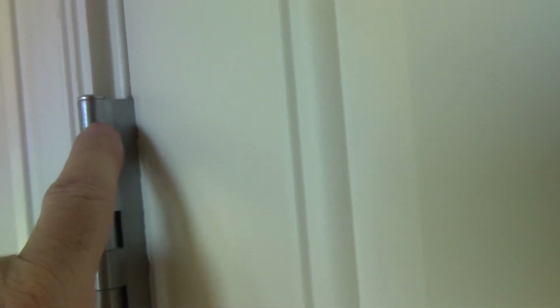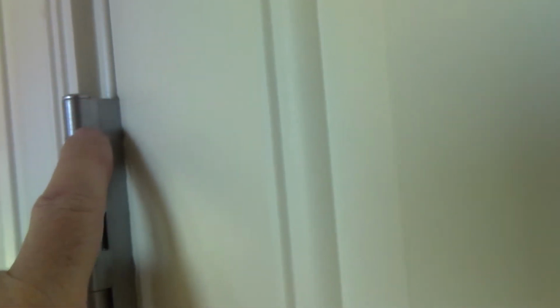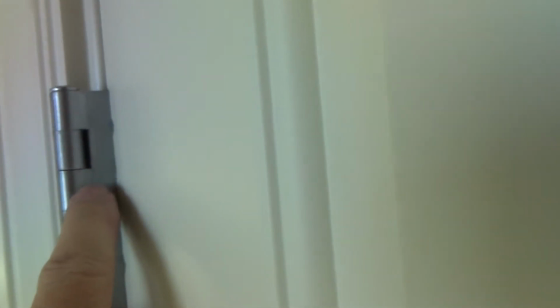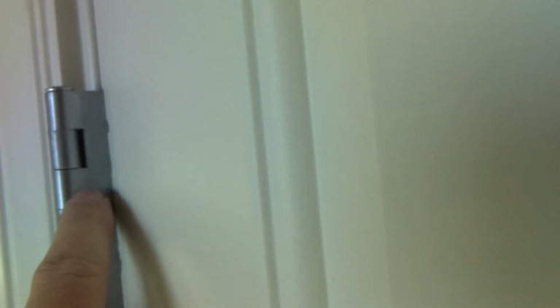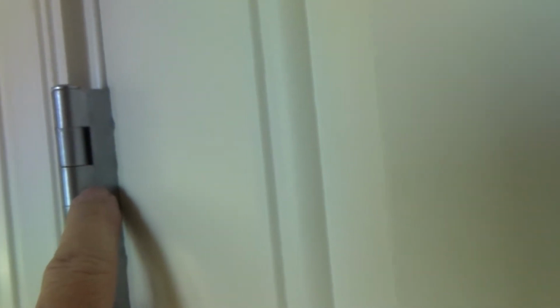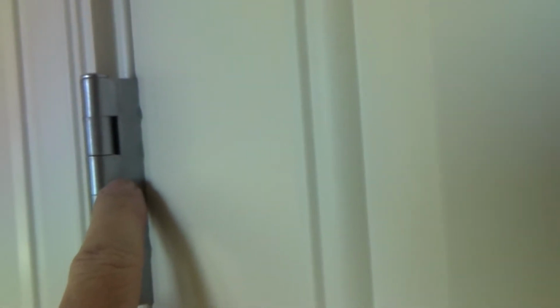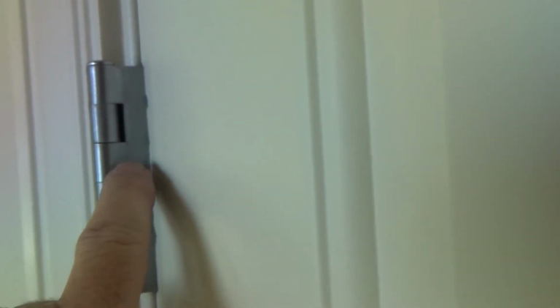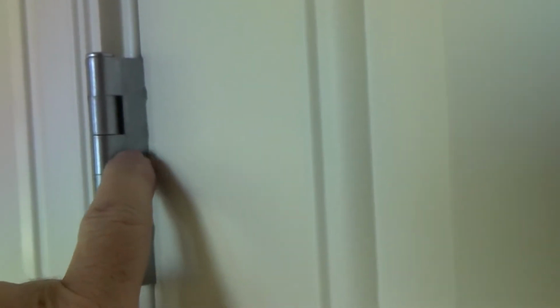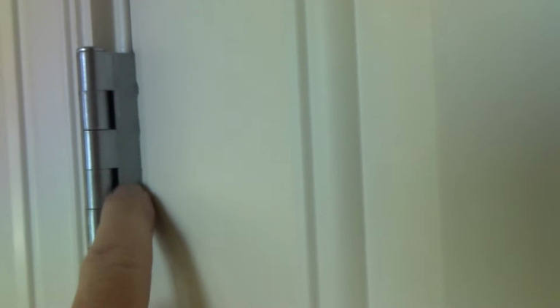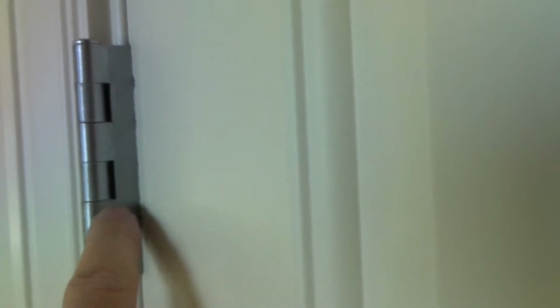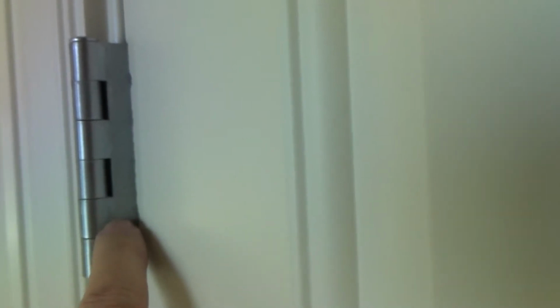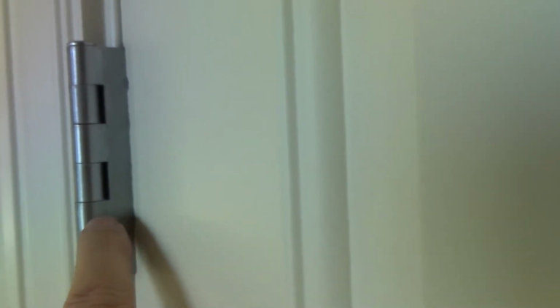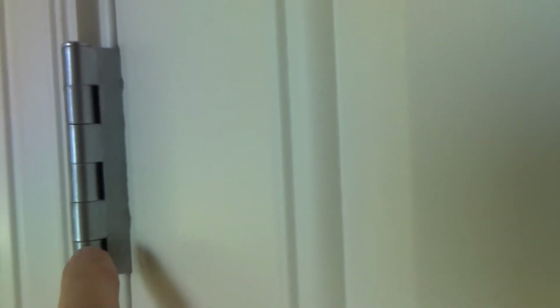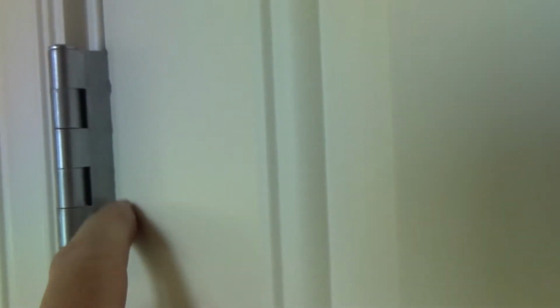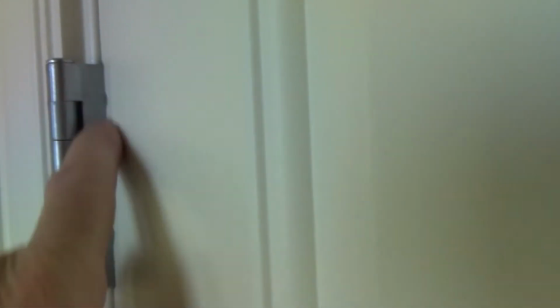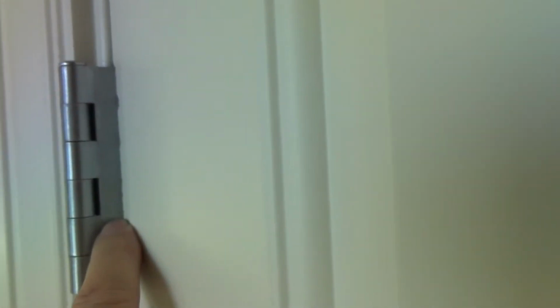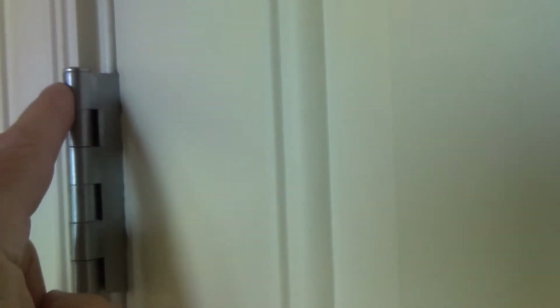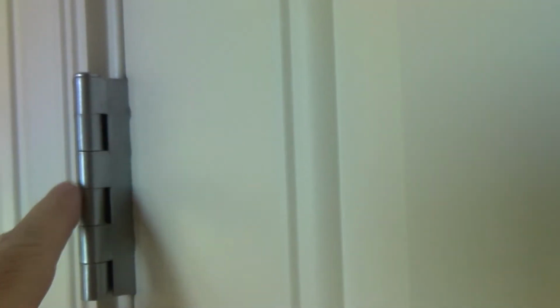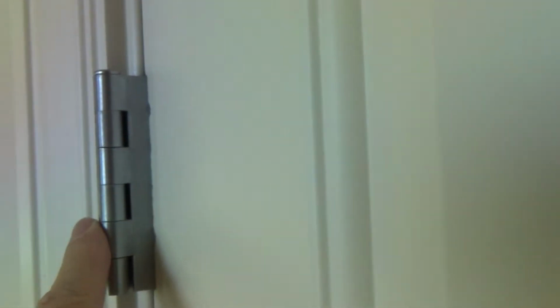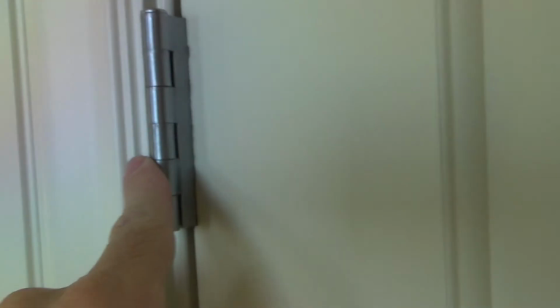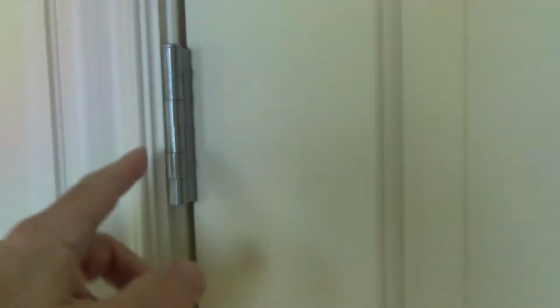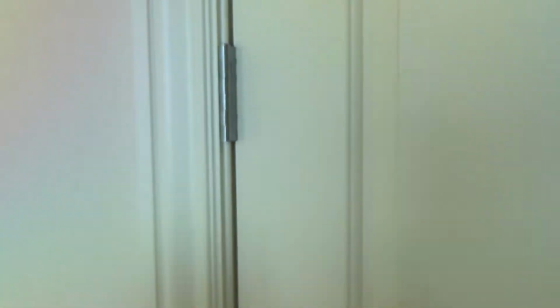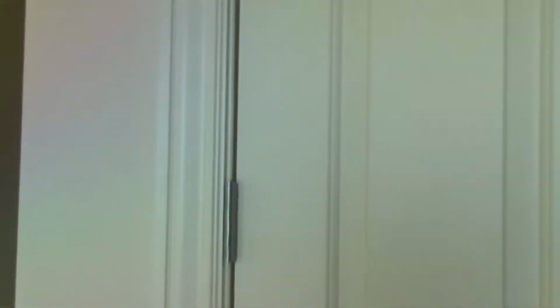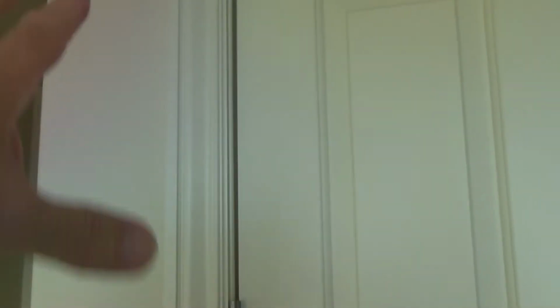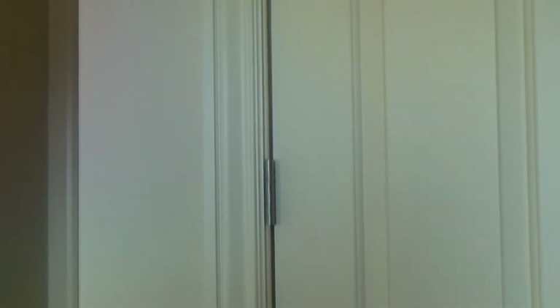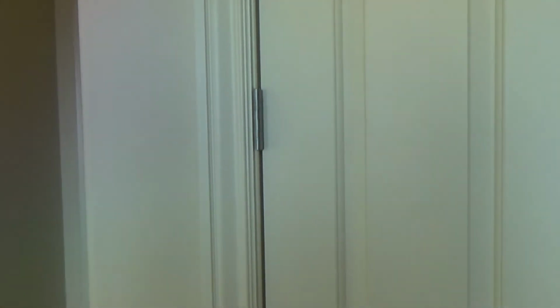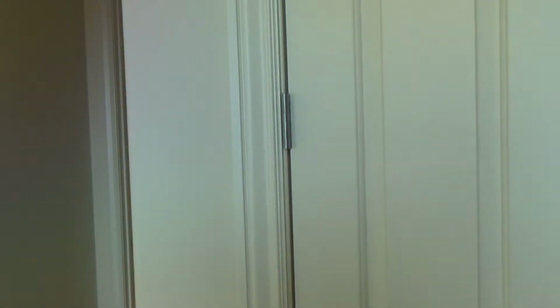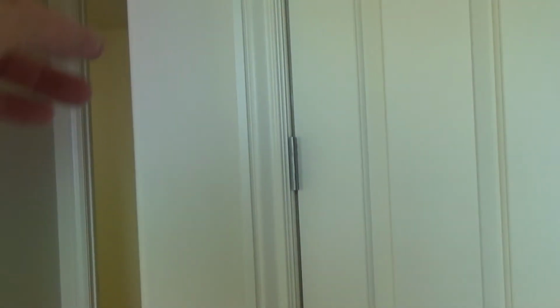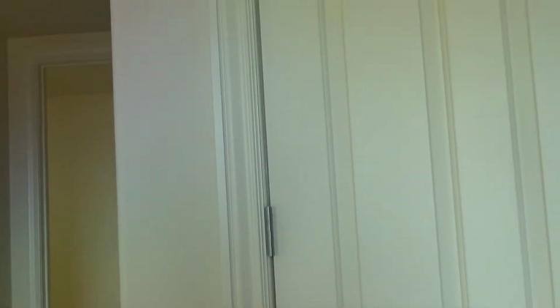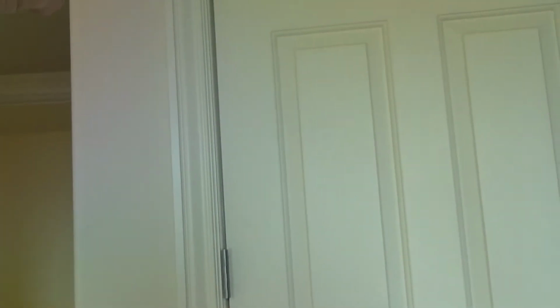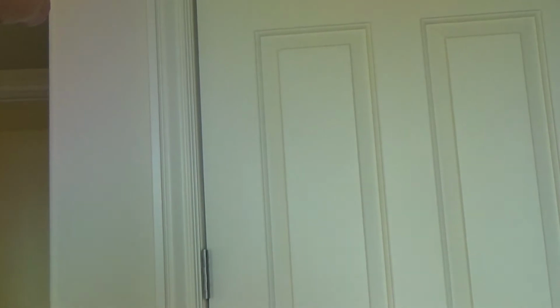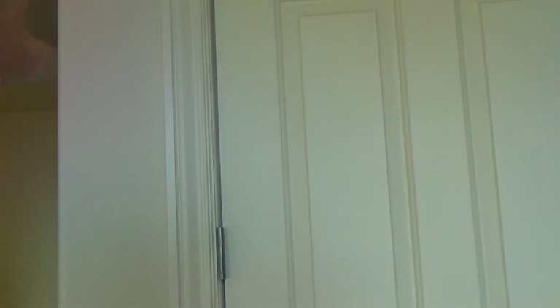So this top knuckle, and then every other knuckle — the third one and the fifth one — are attached to the door. So I'm gonna have three knuckles that are down when I lower it, and we're gonna have the same thing up there.